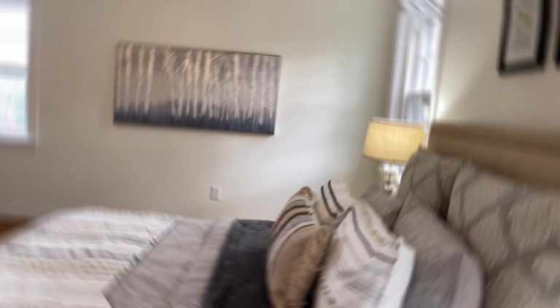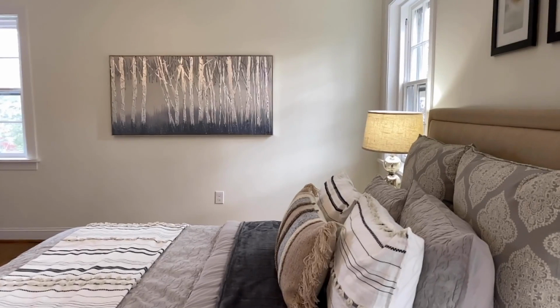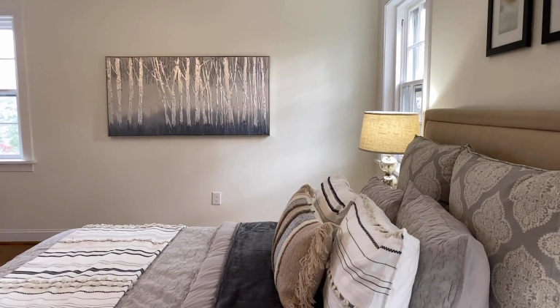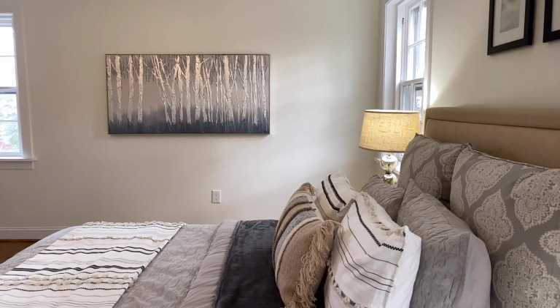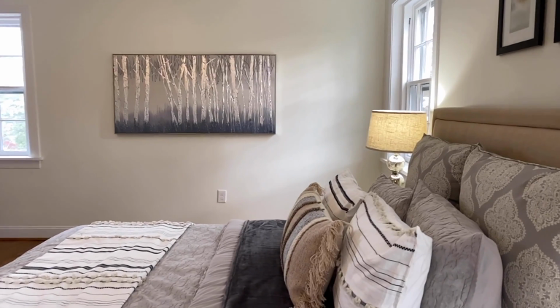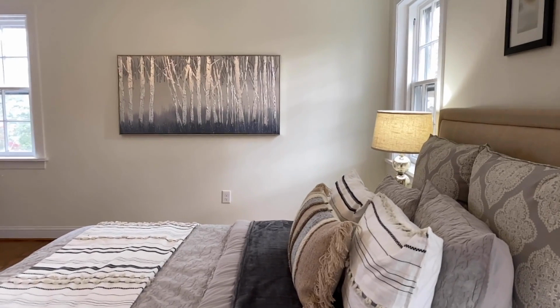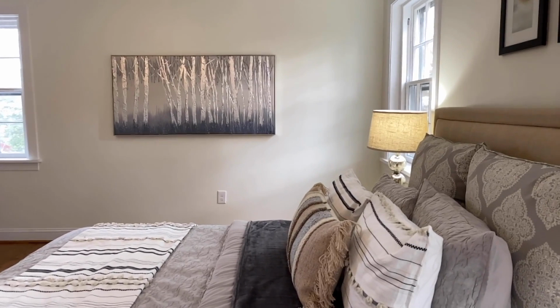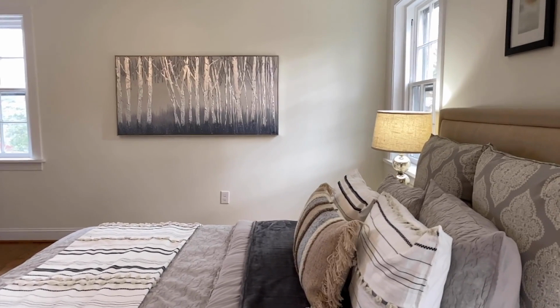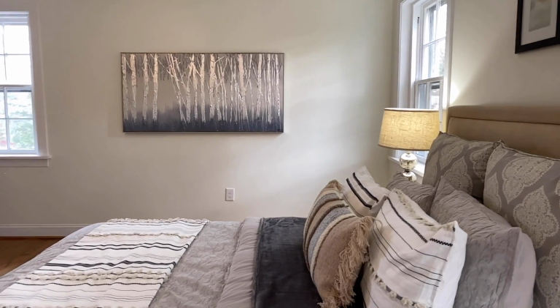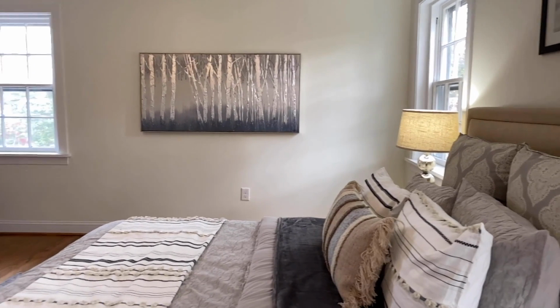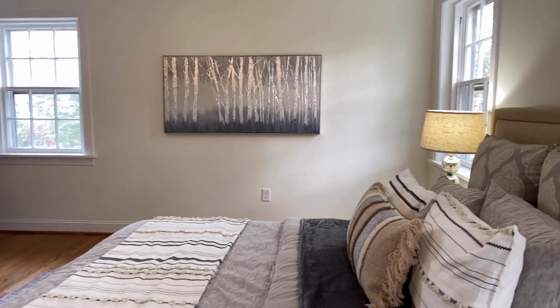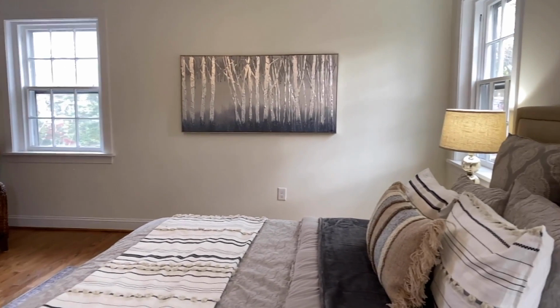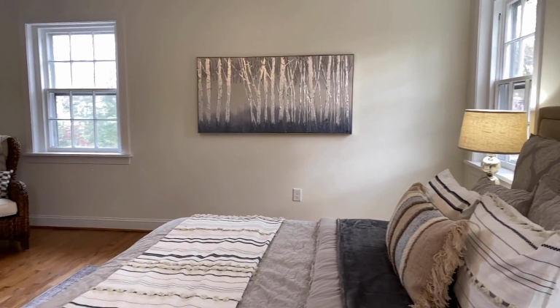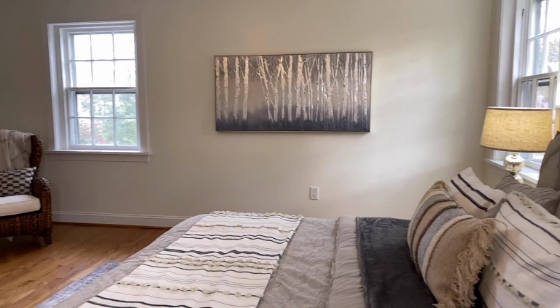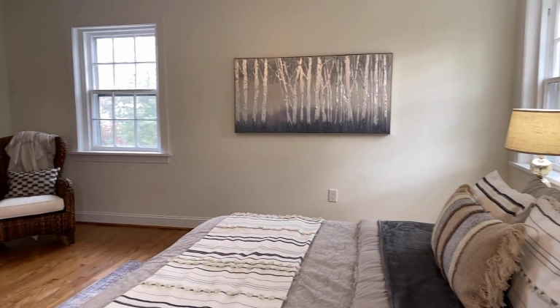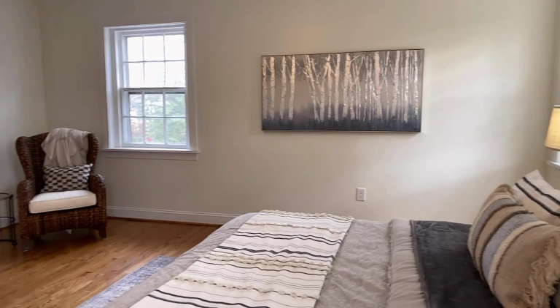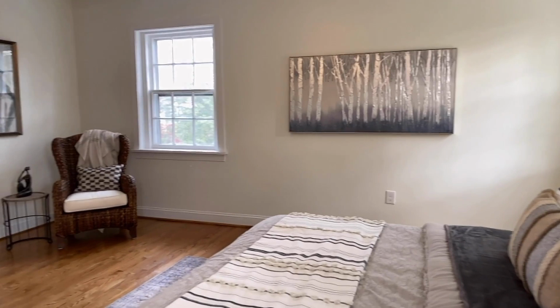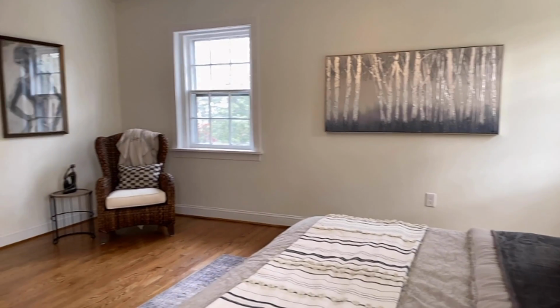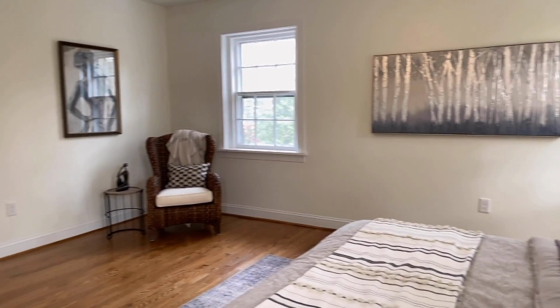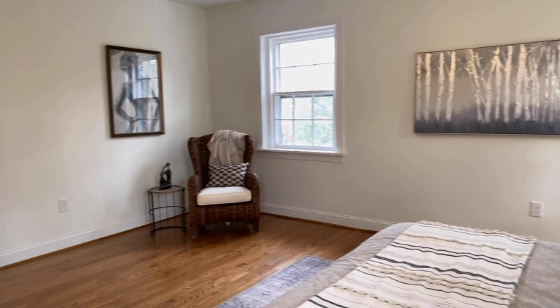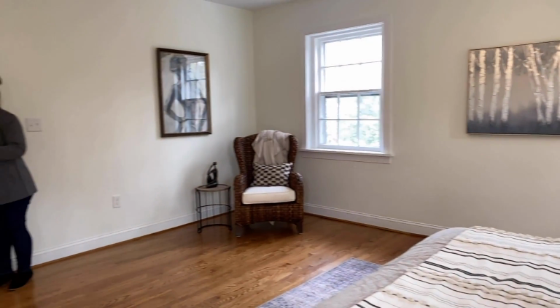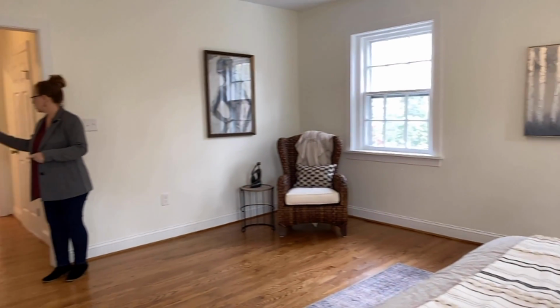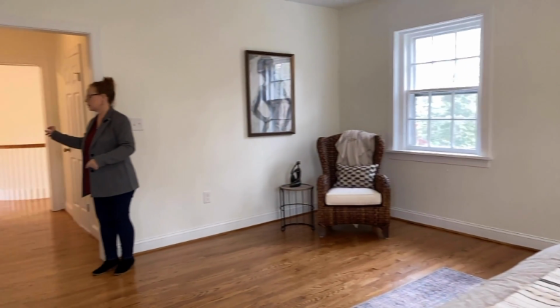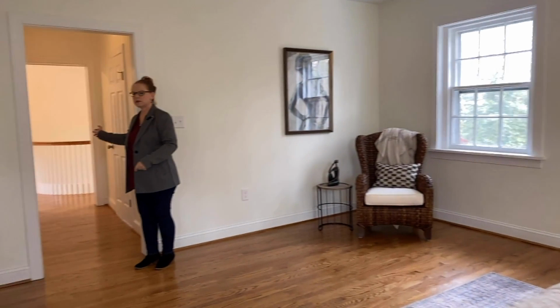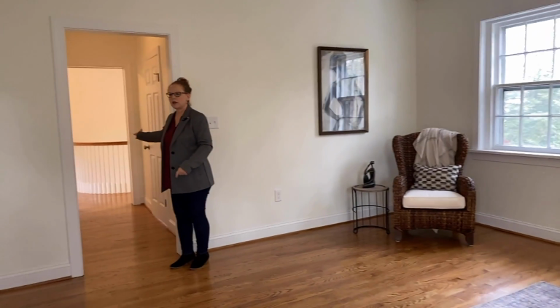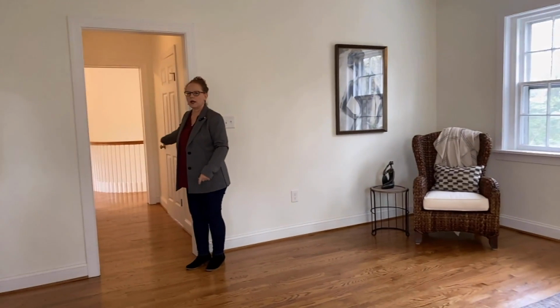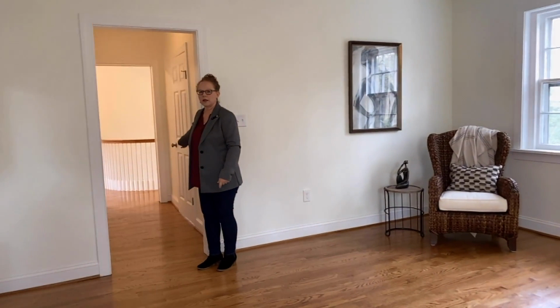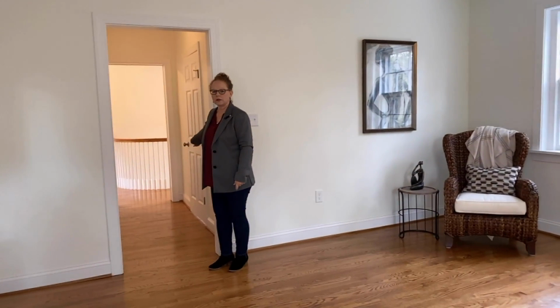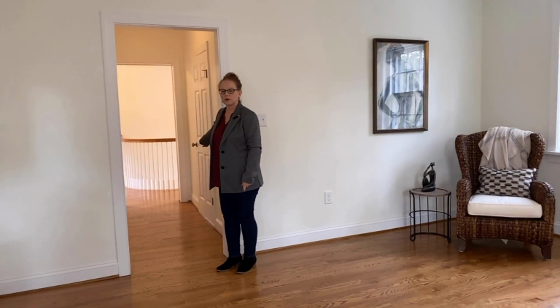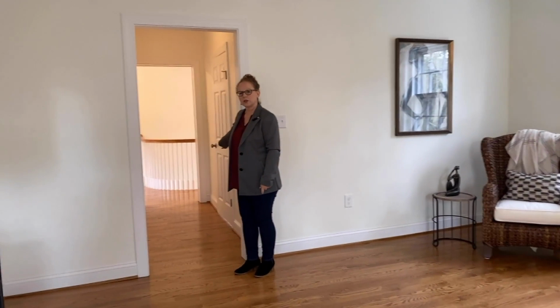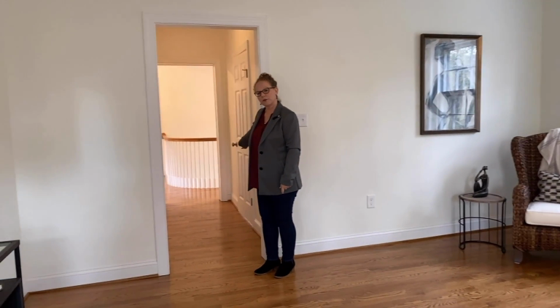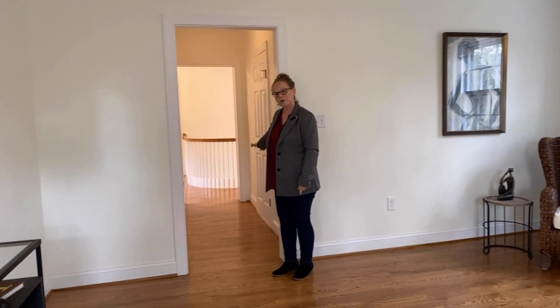This is our other primary bedroom. You've got your bedroom which leads into a little hallway with two closets and its own ensuite bathroom.